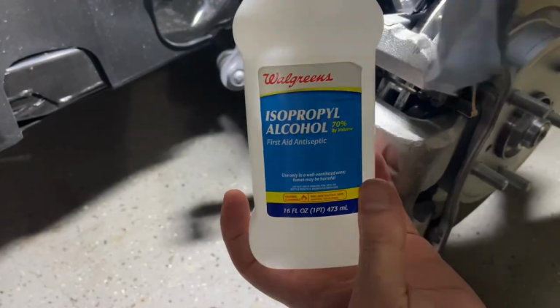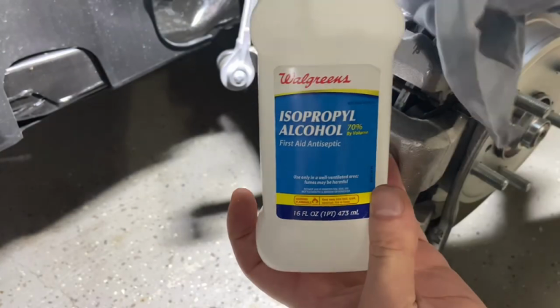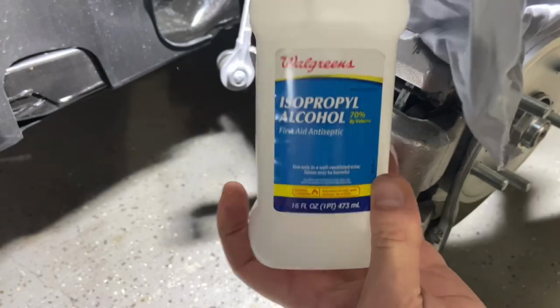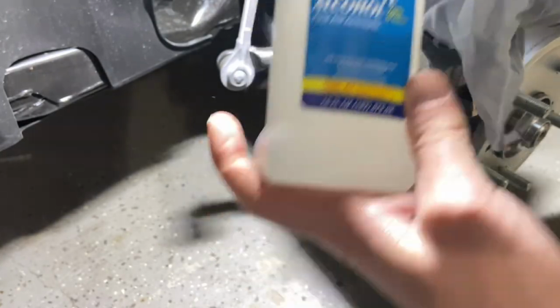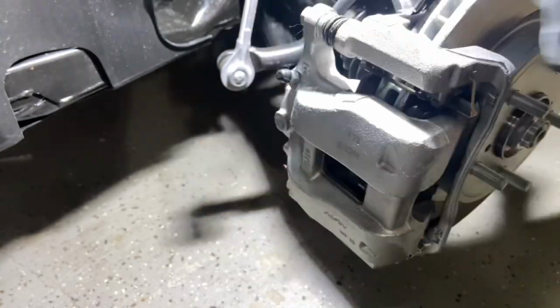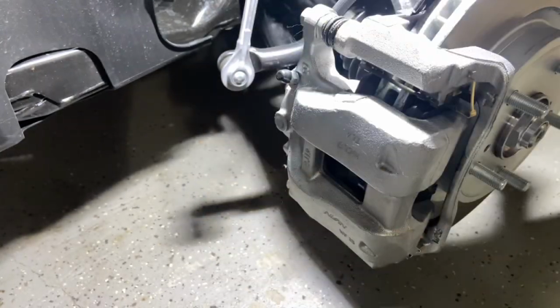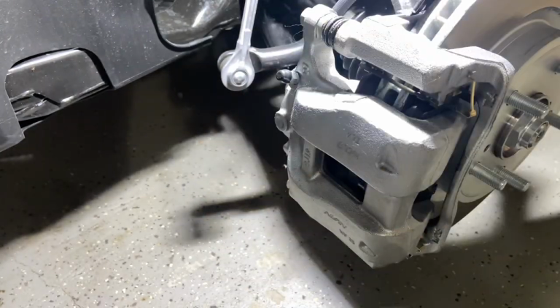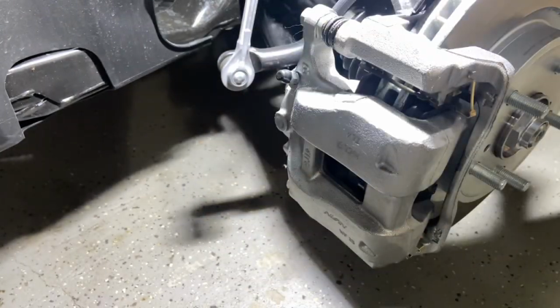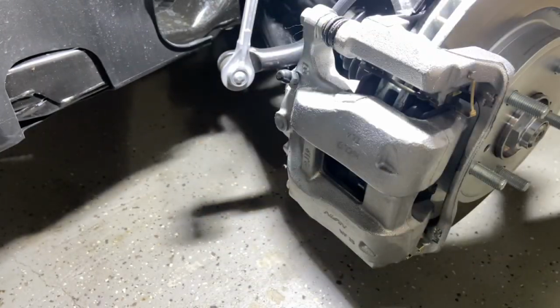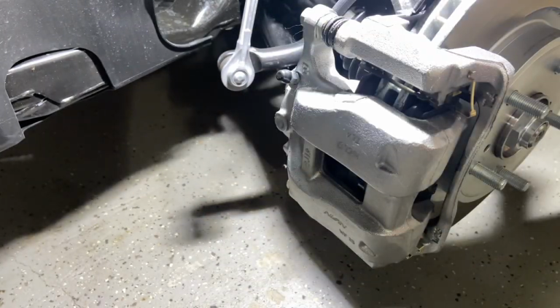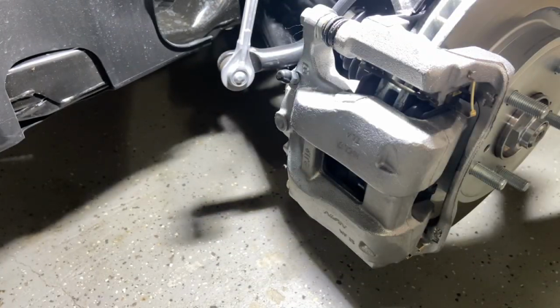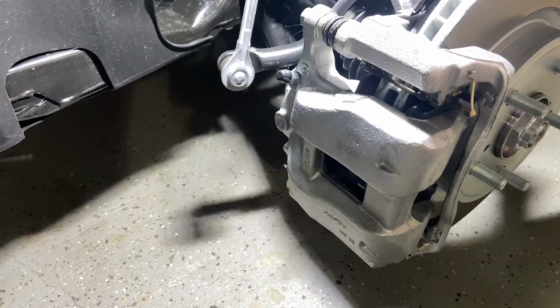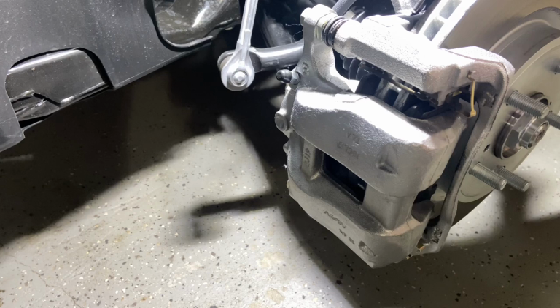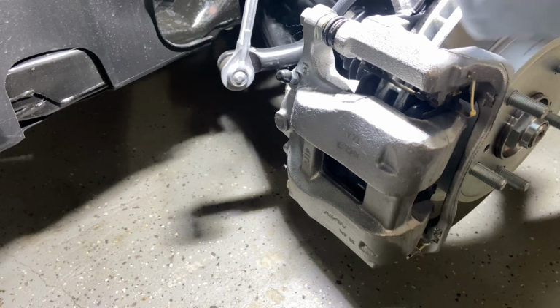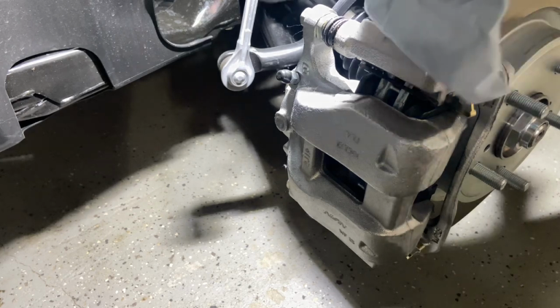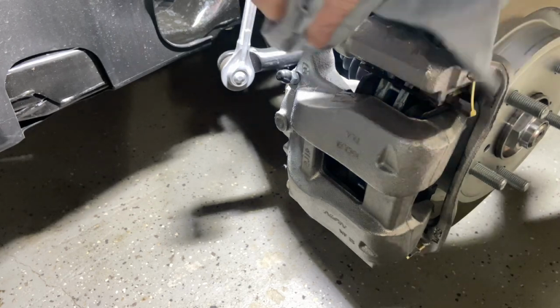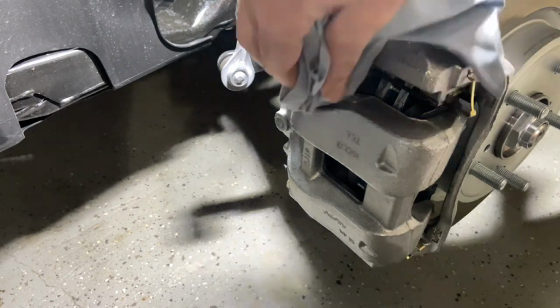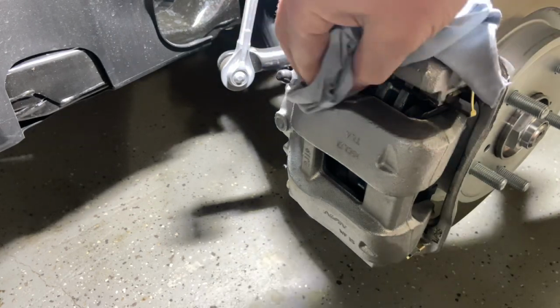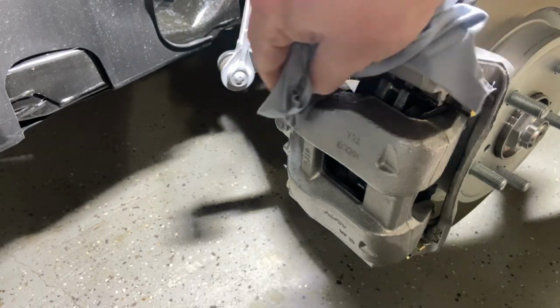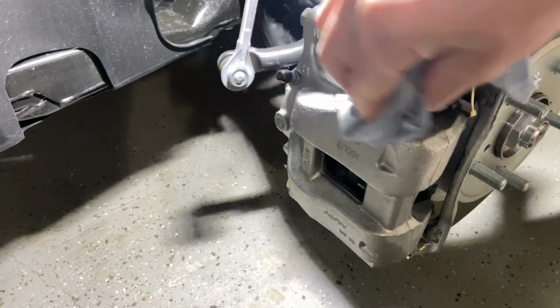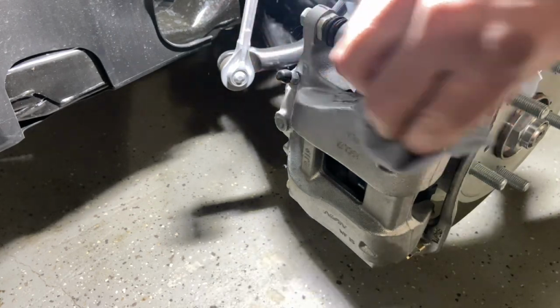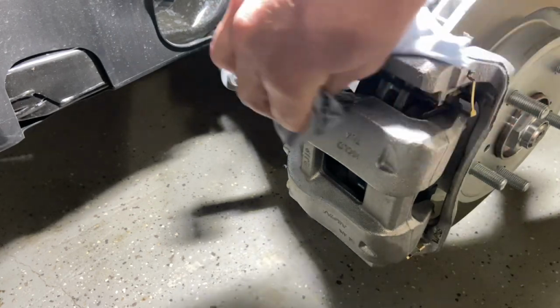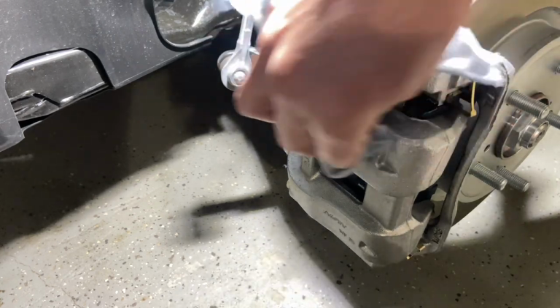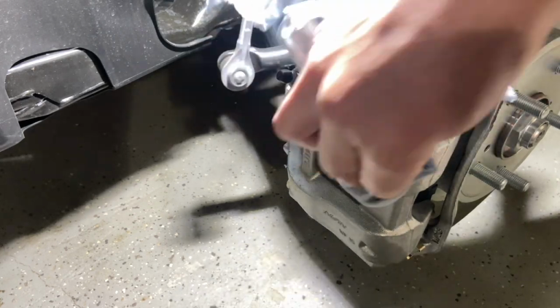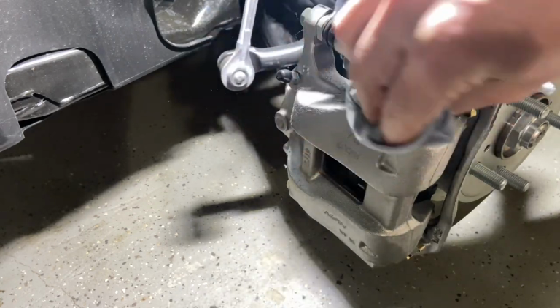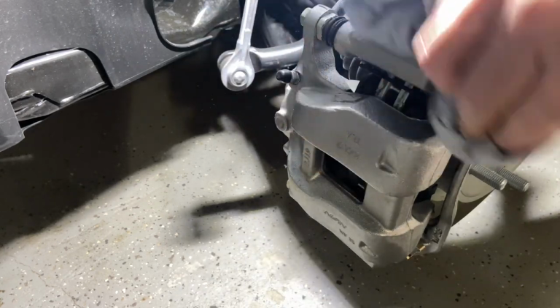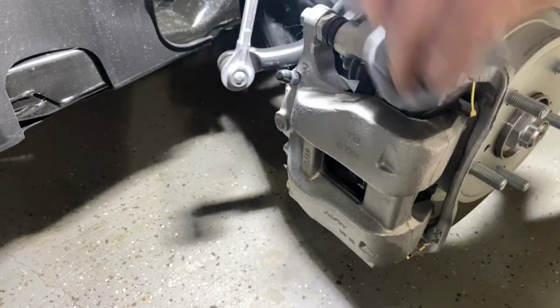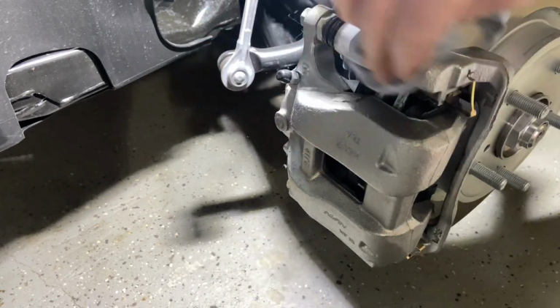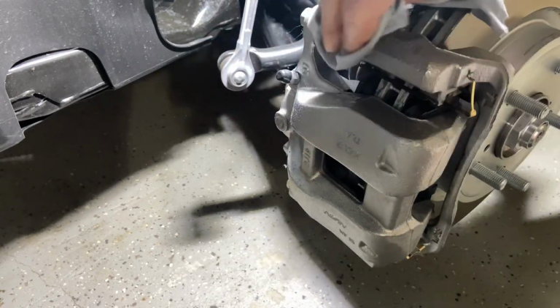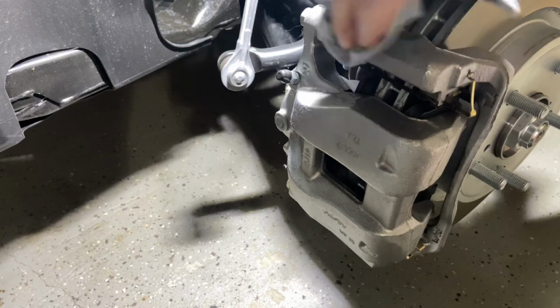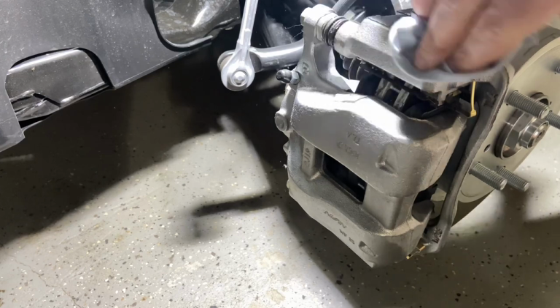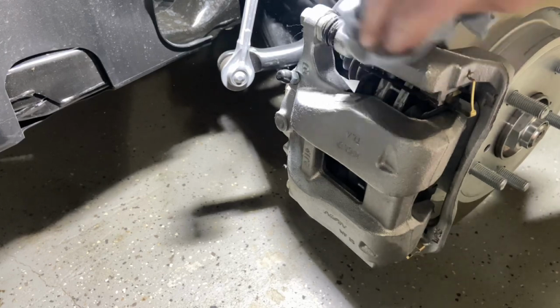Then just using some alcohol, put it on a rag and wipe that down before I paint — make sure I got a nice clean surface.